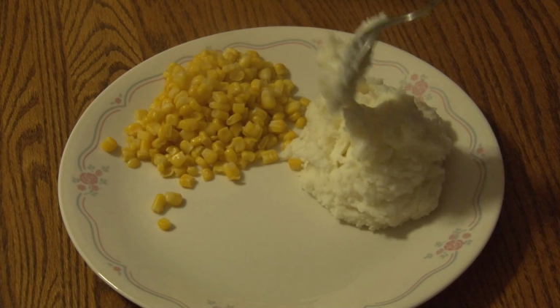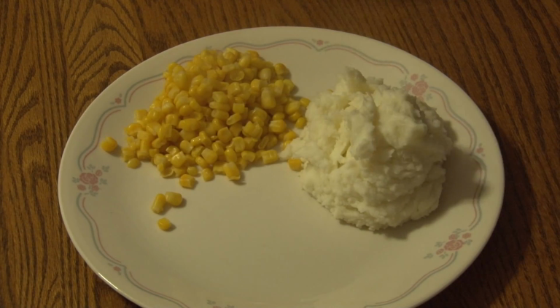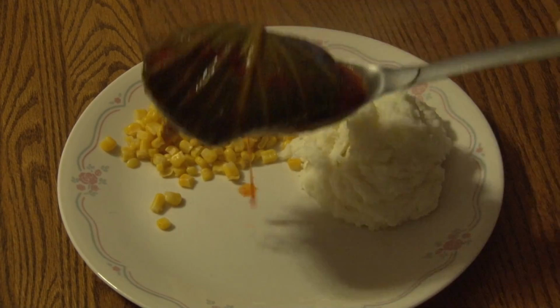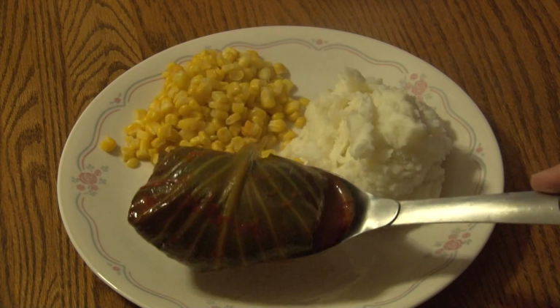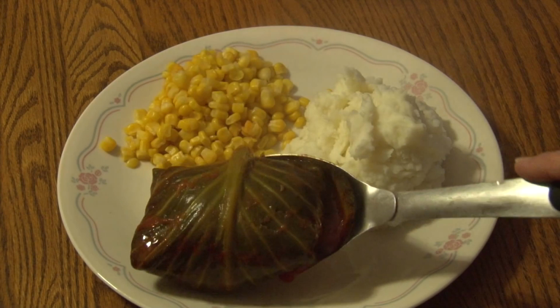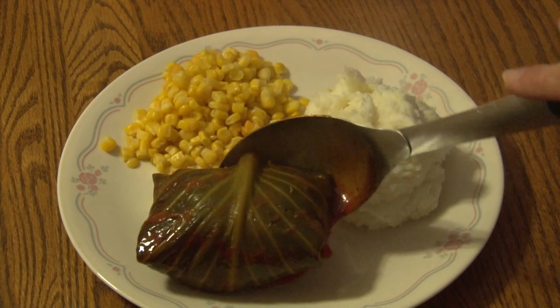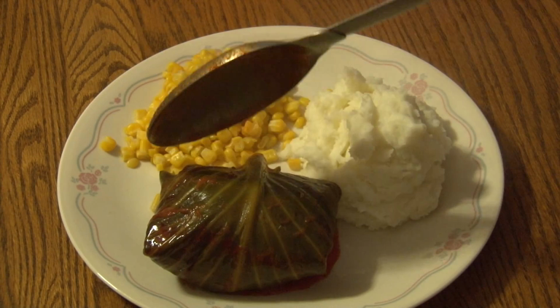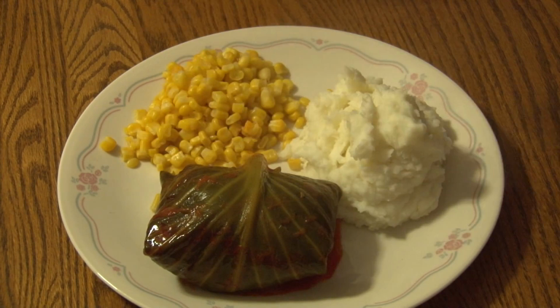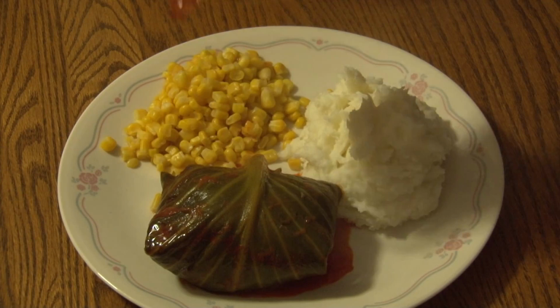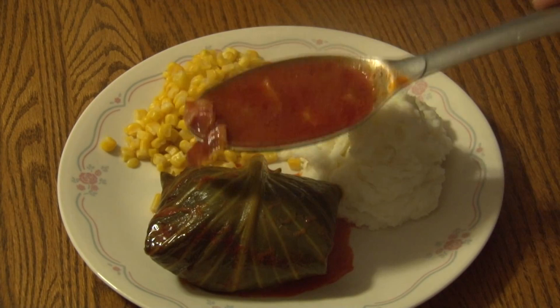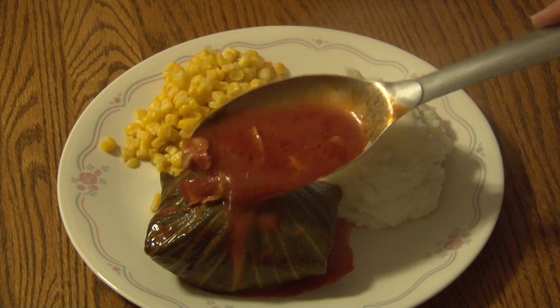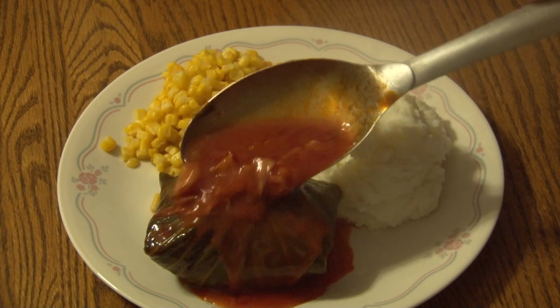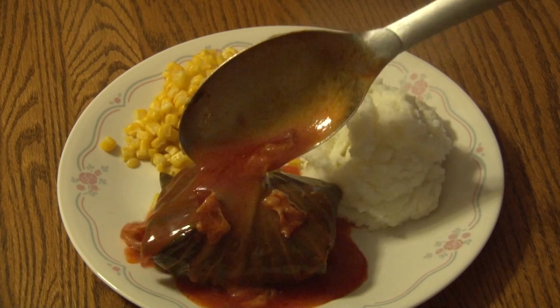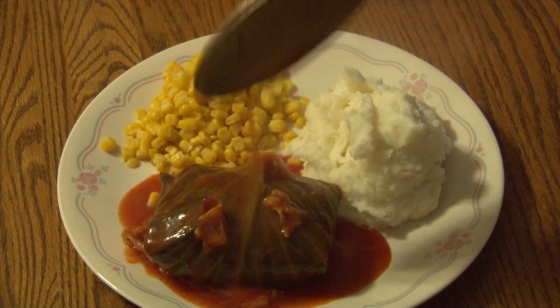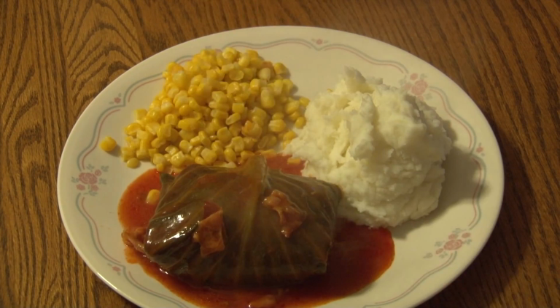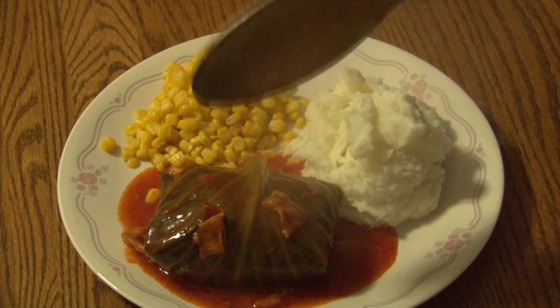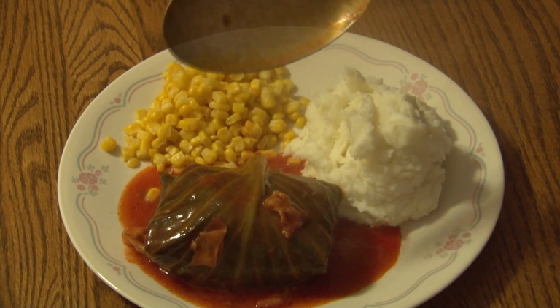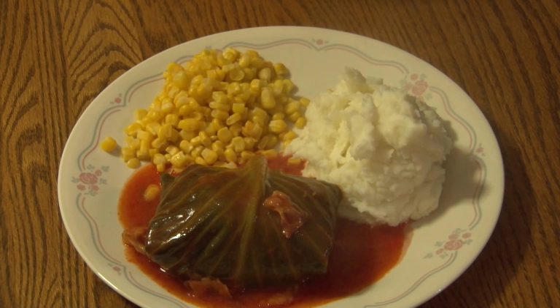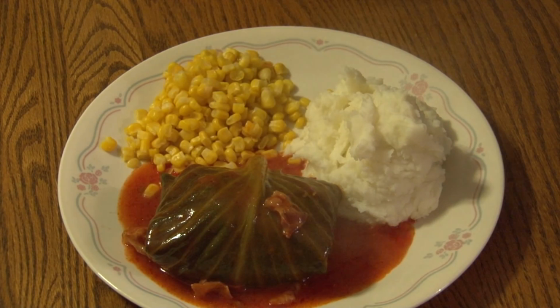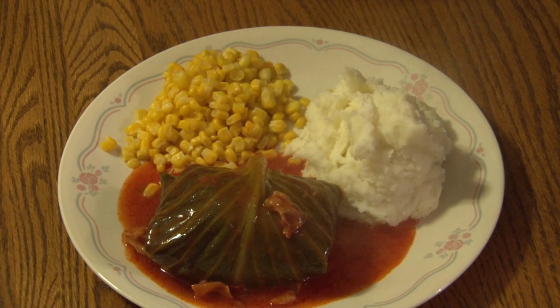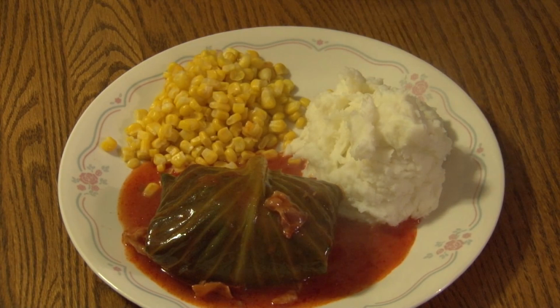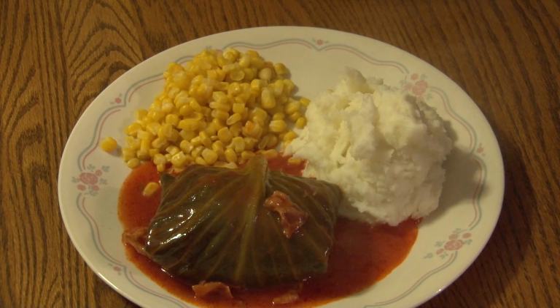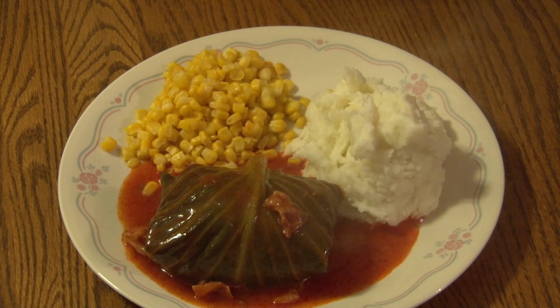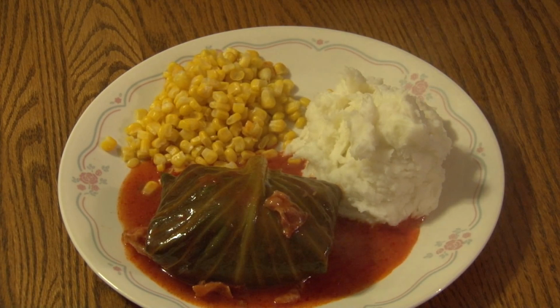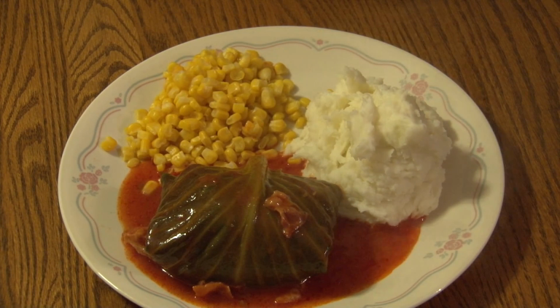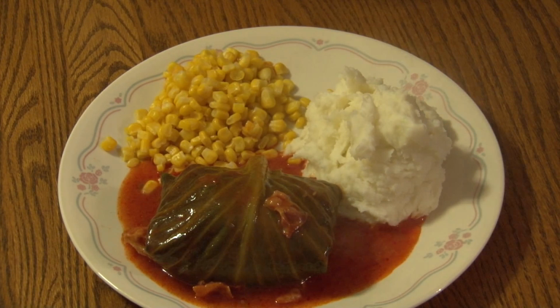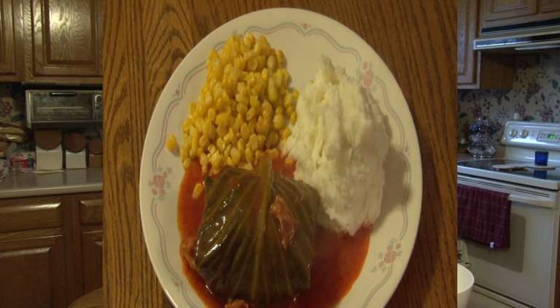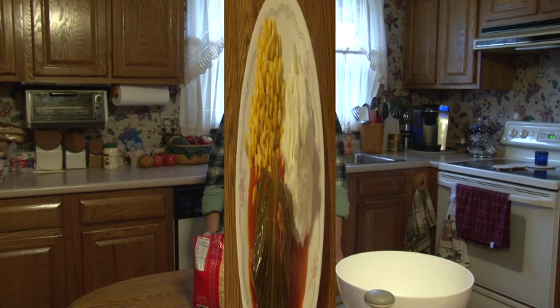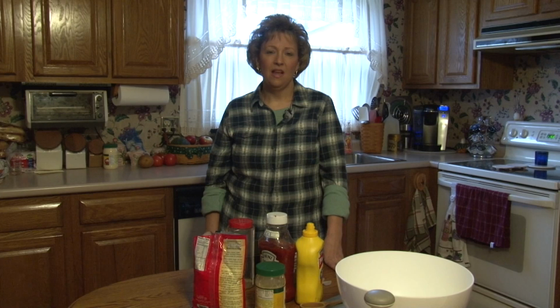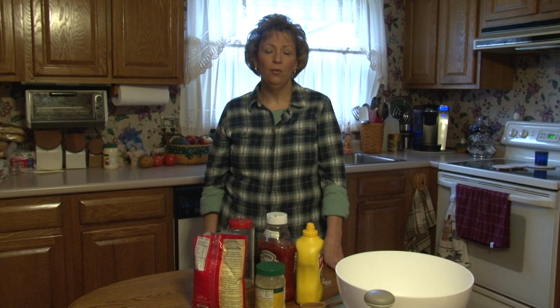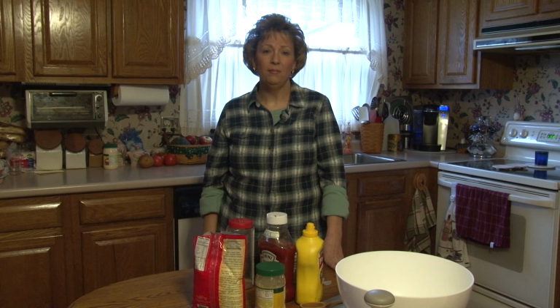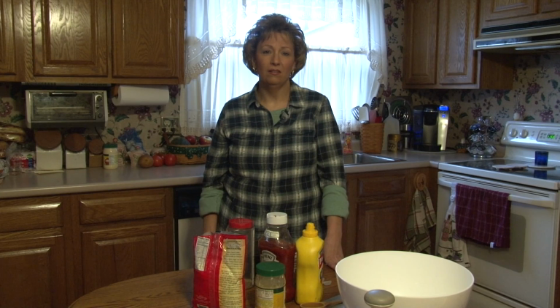And that is the finished product for guwumpki. Now we will make the meatloaf.